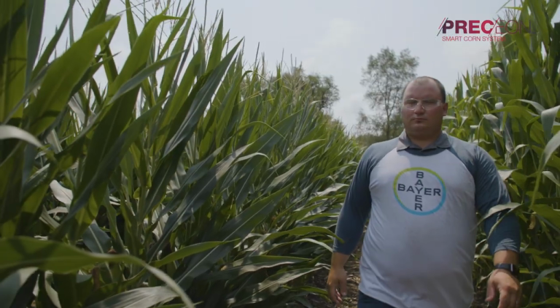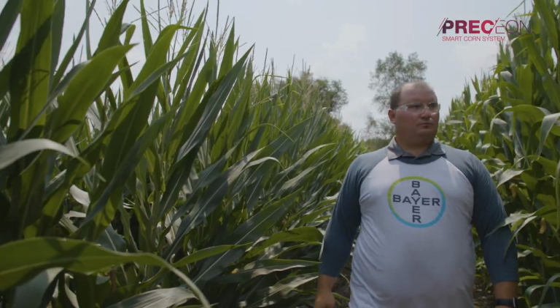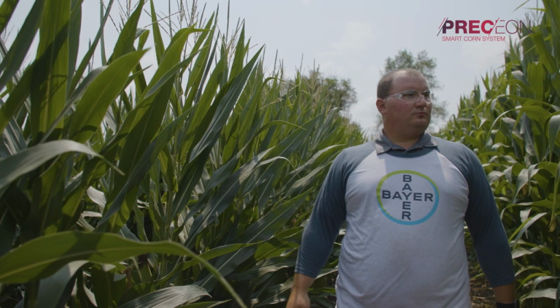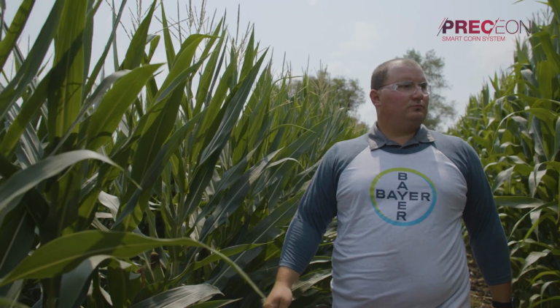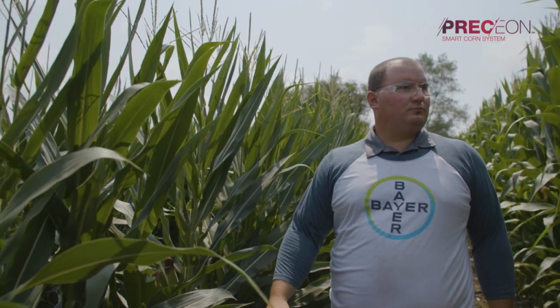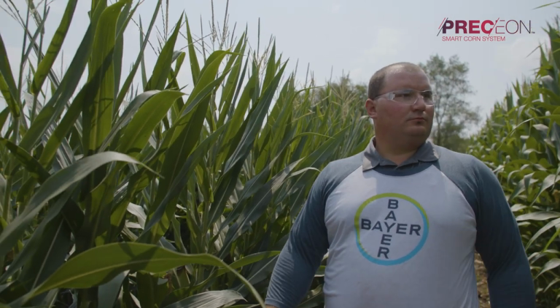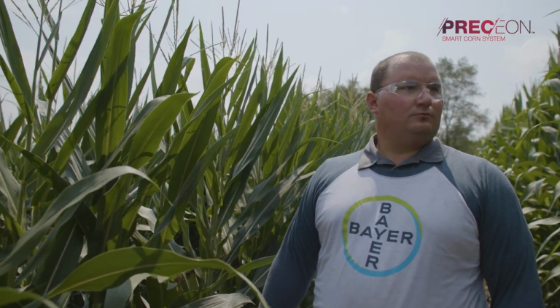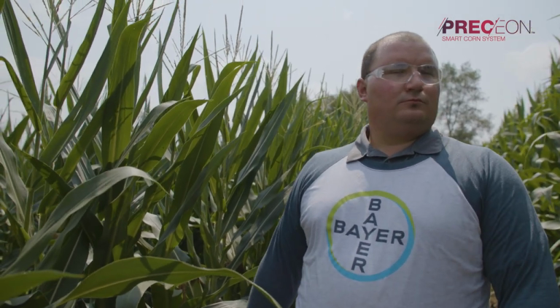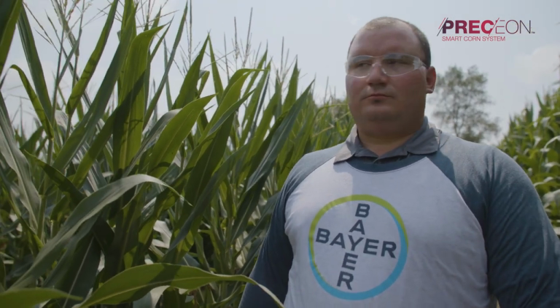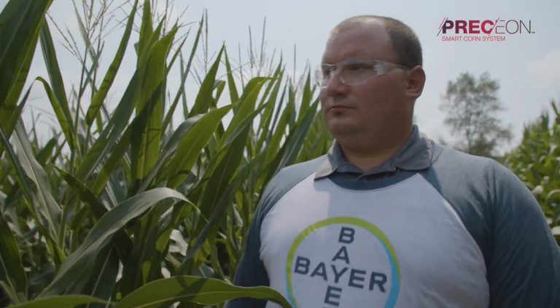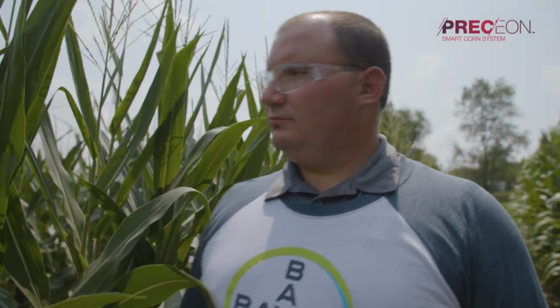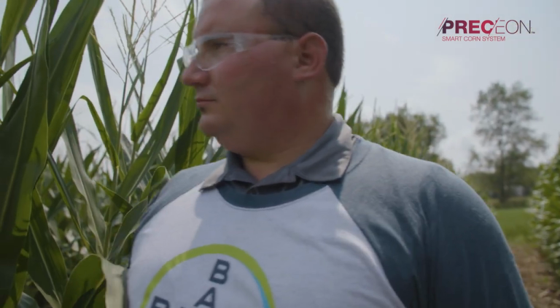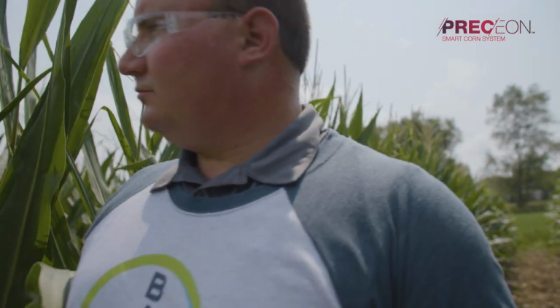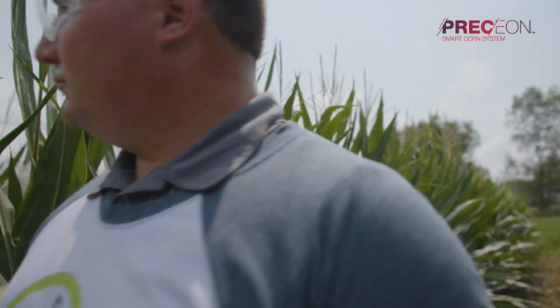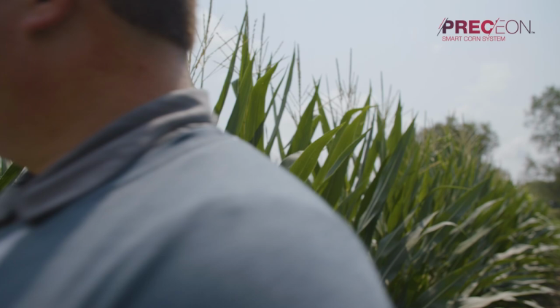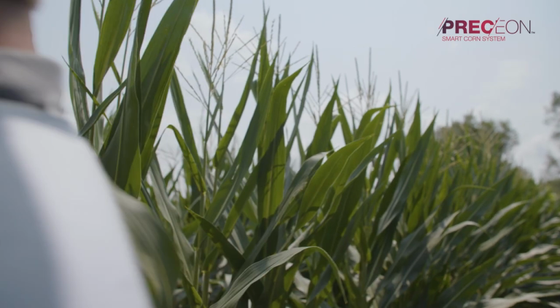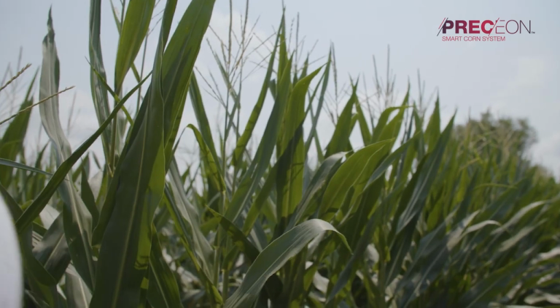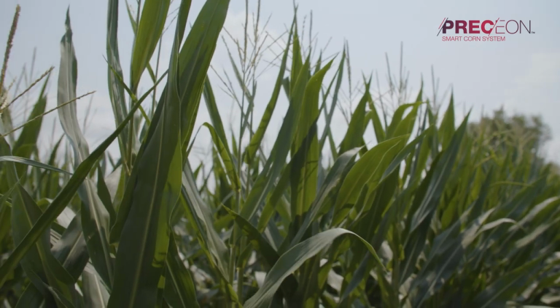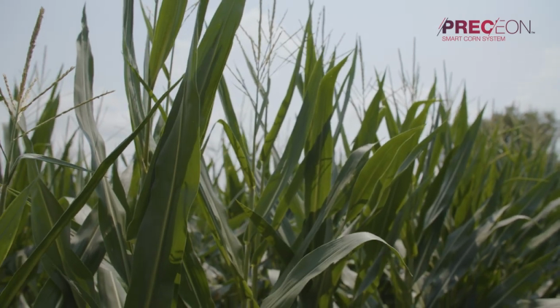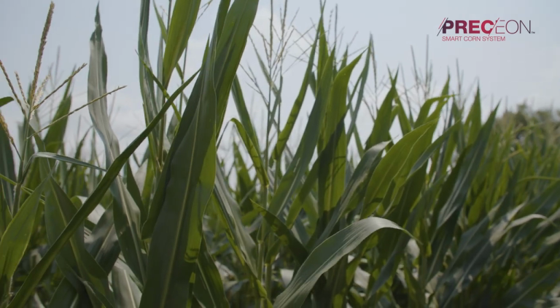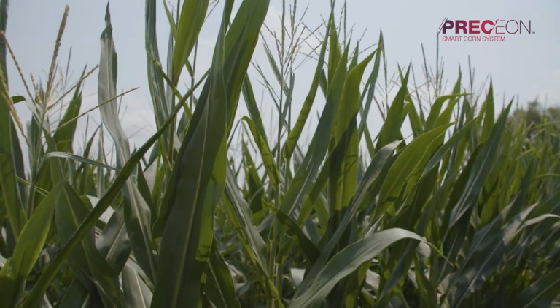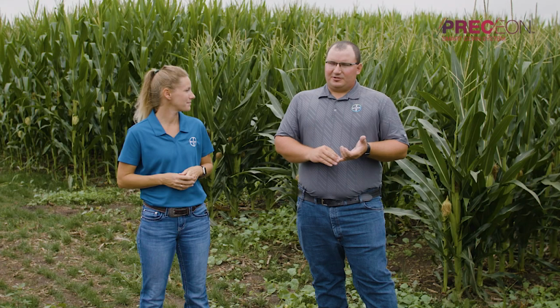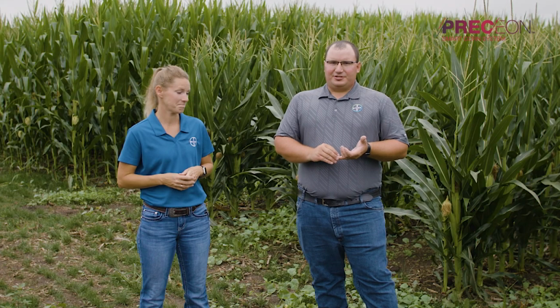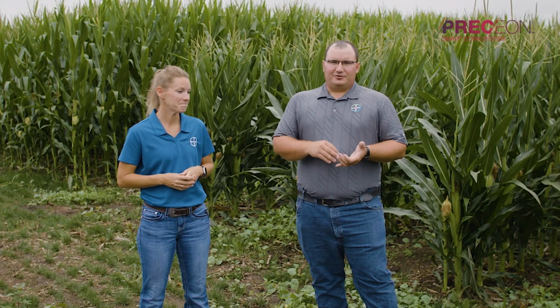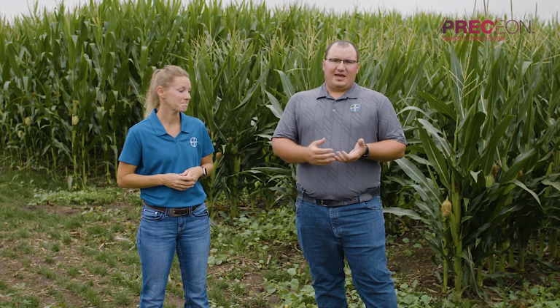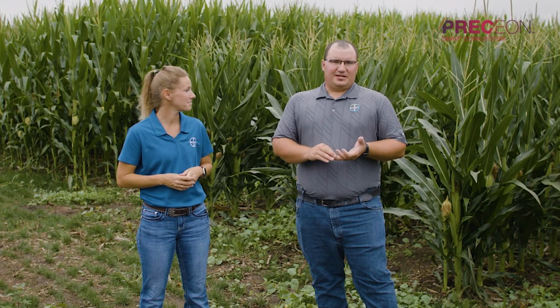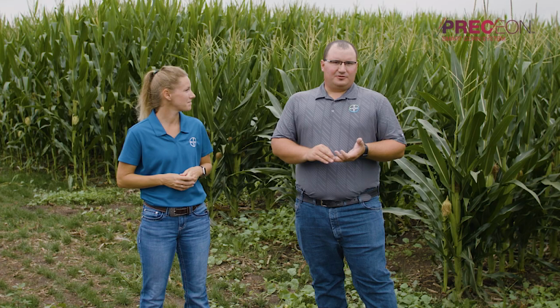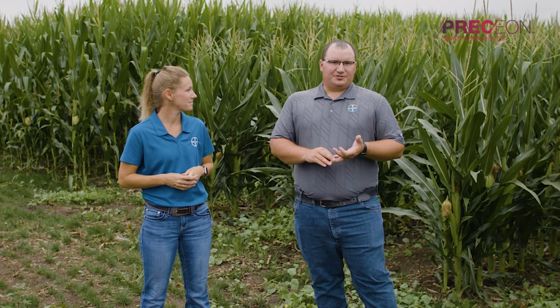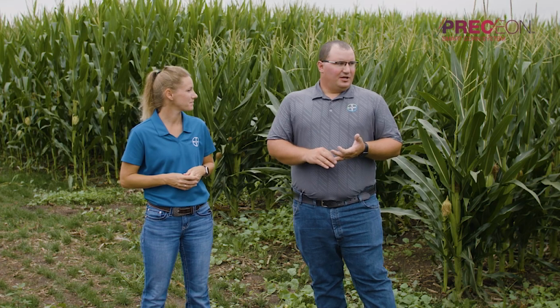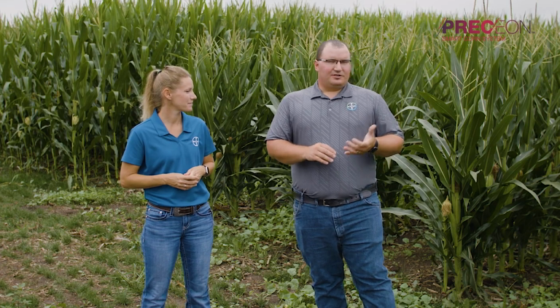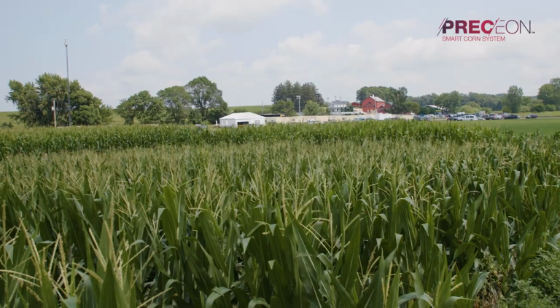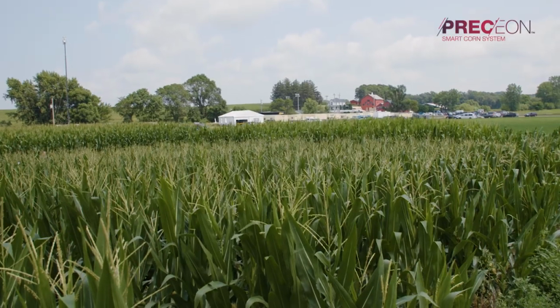The easier access later in season with a ground rig allows for more timely application at the appropriate time, as well as more precise application, in order to maximize the yield potential within the Smart Corn System.